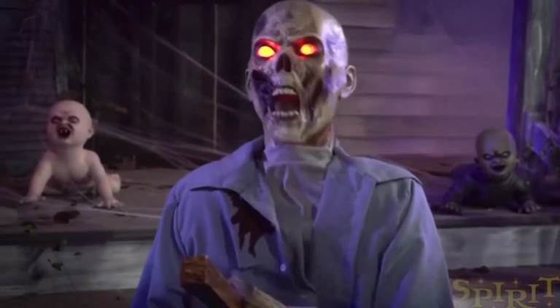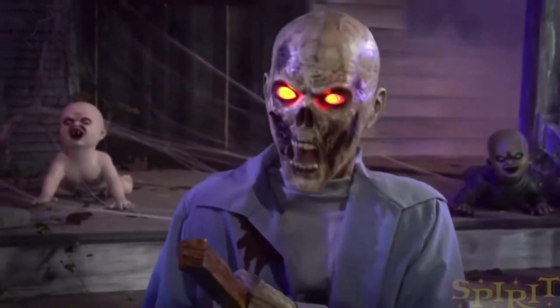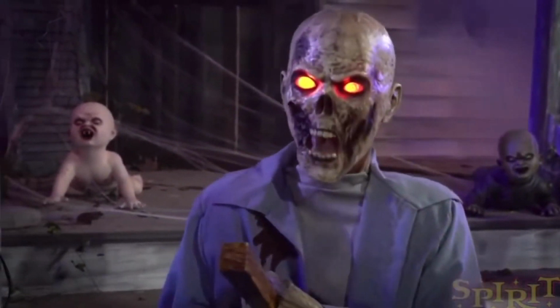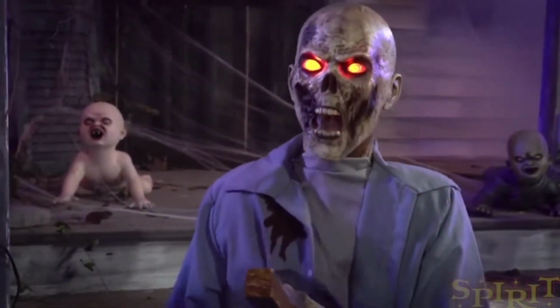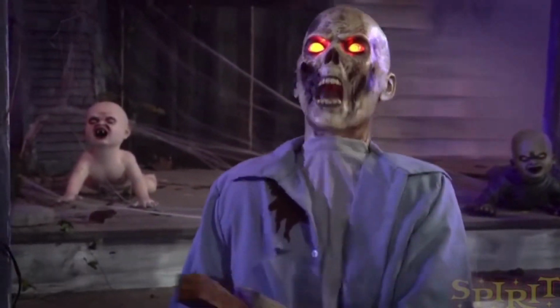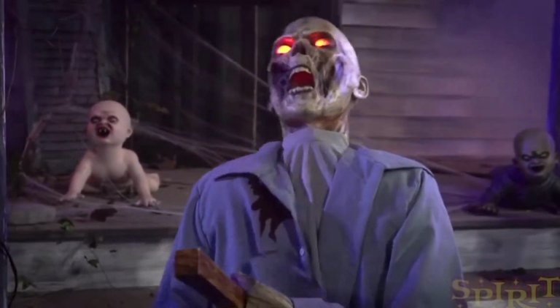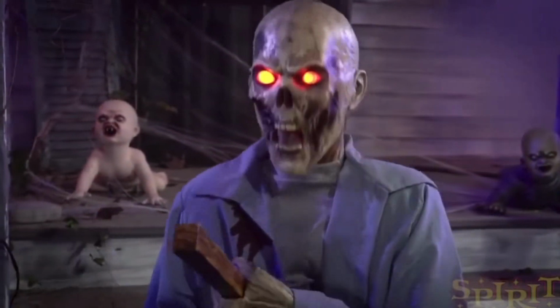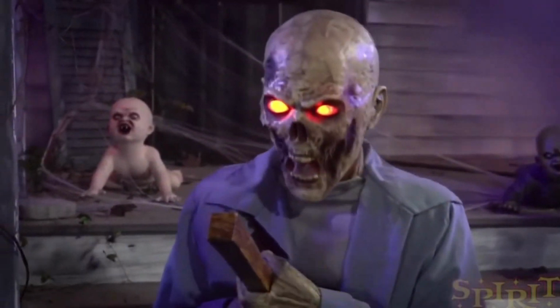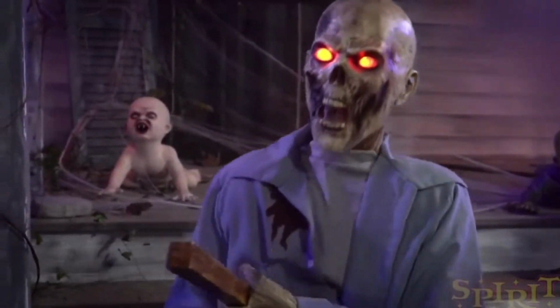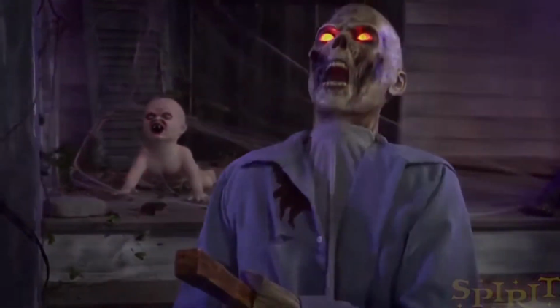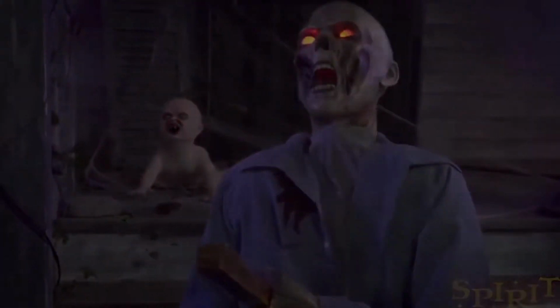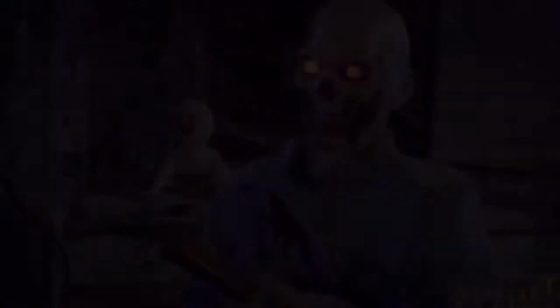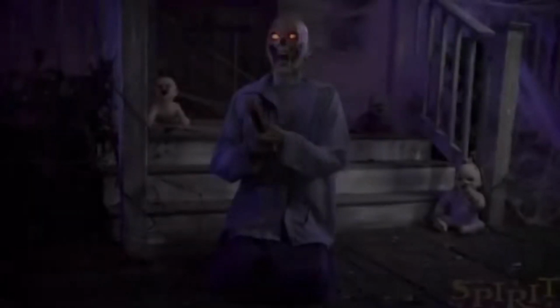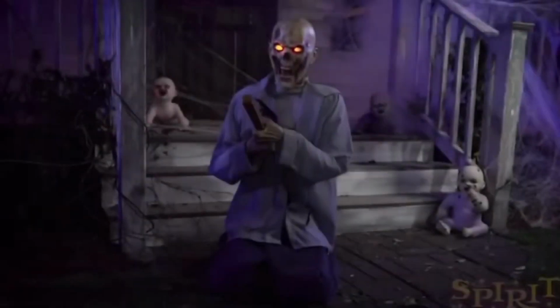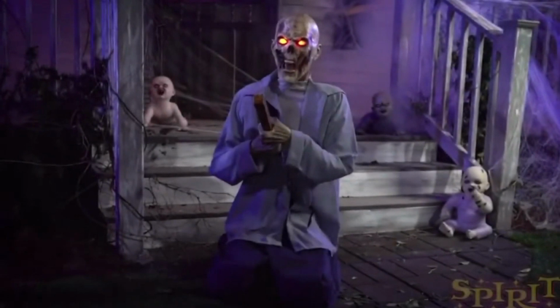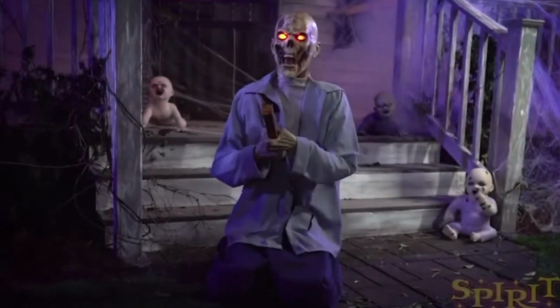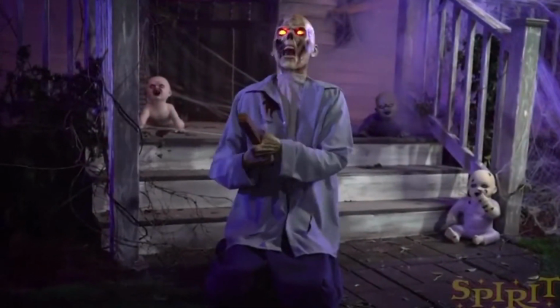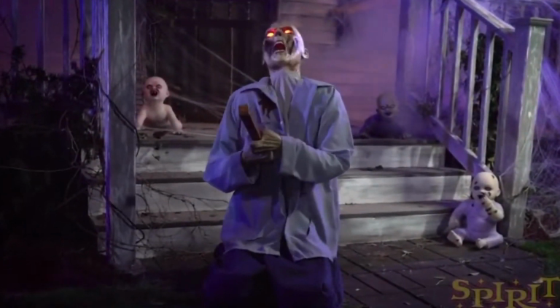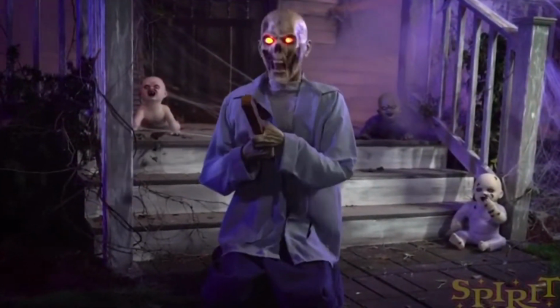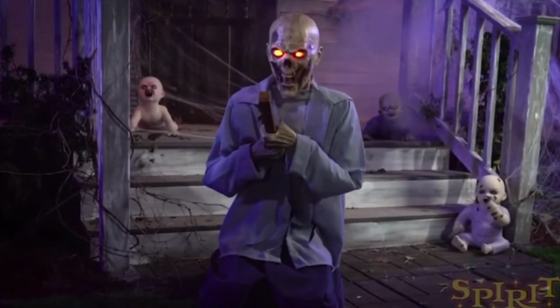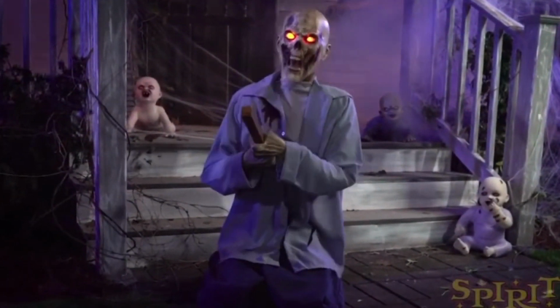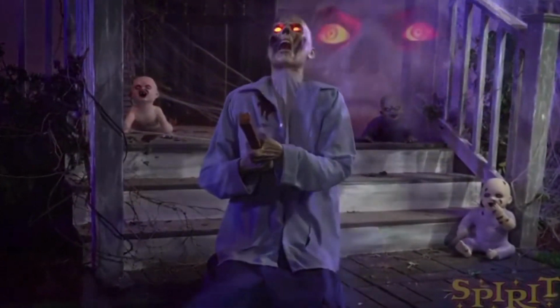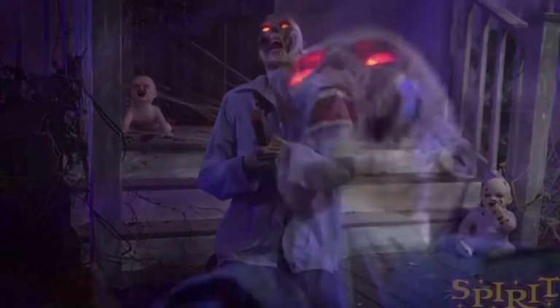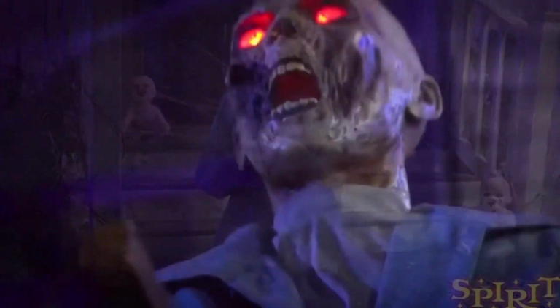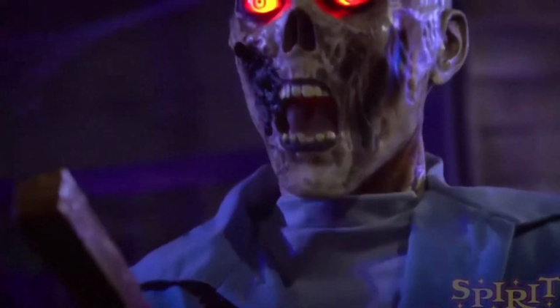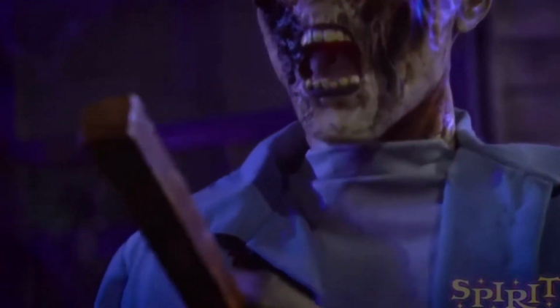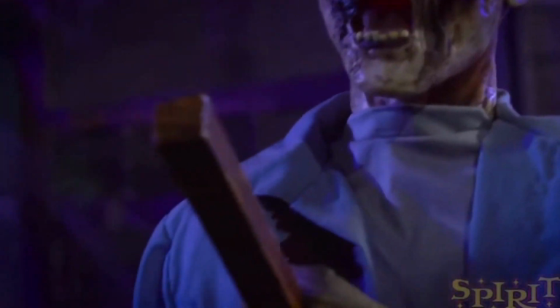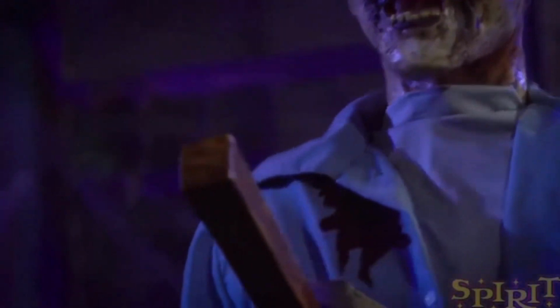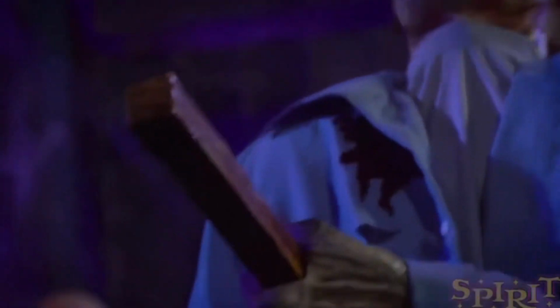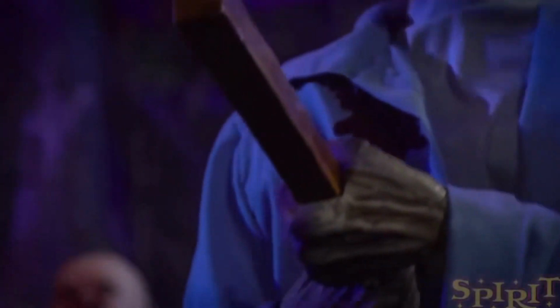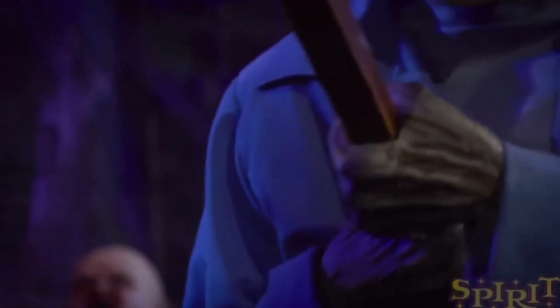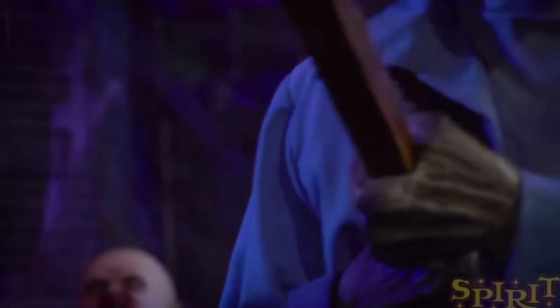Right off the bat, I've got to say I love this guy, and guess what? He fits my haunt theme. I think that deserves a round of applause.